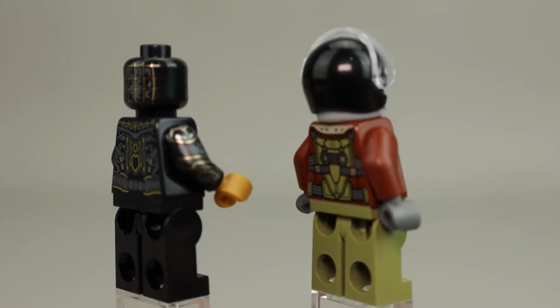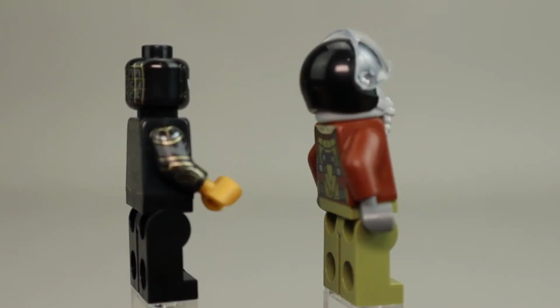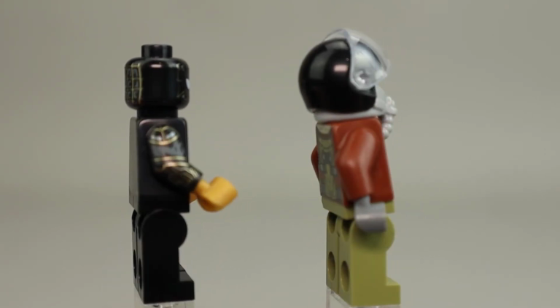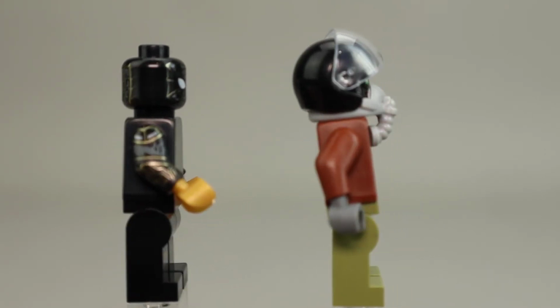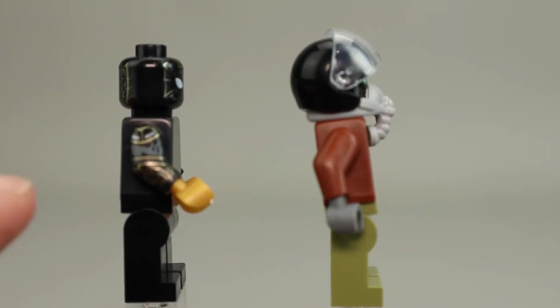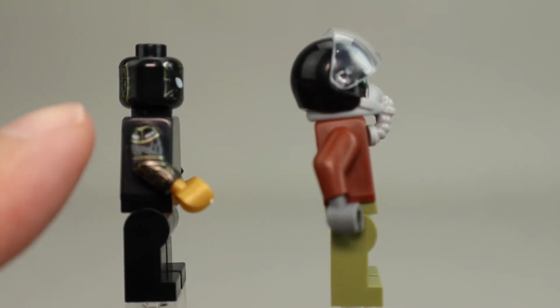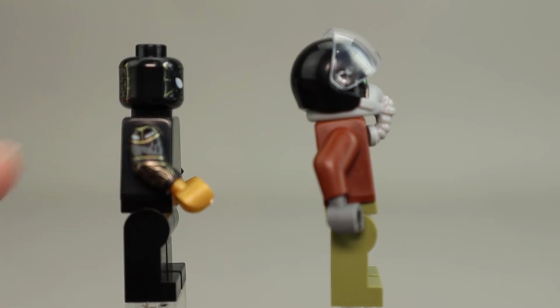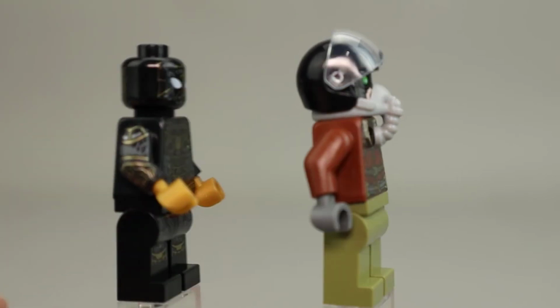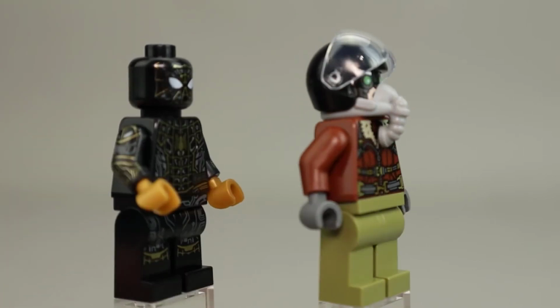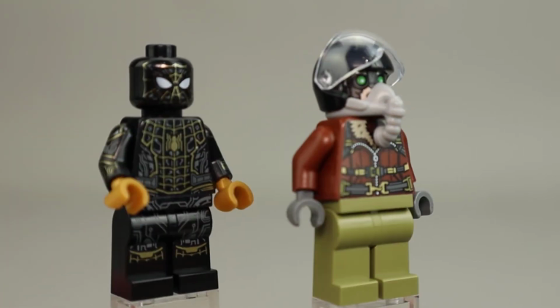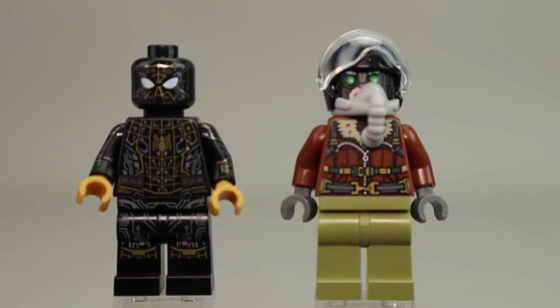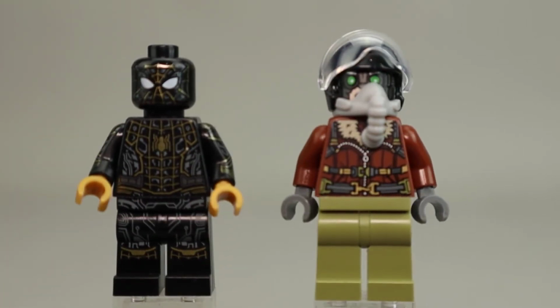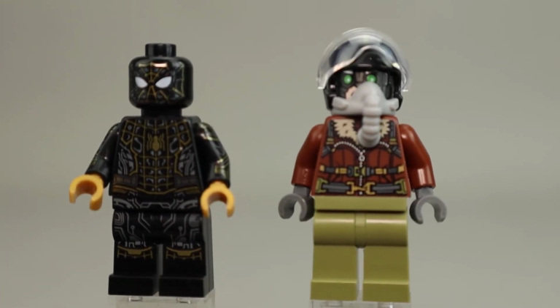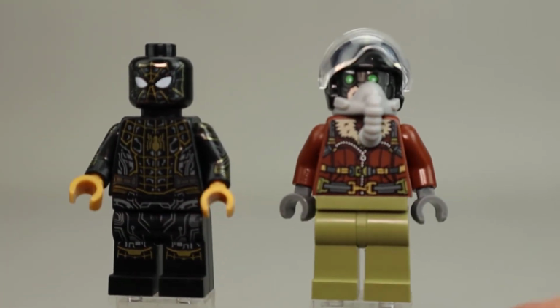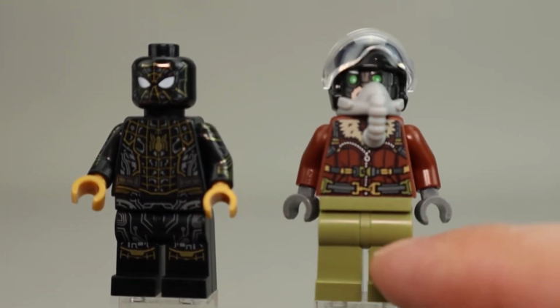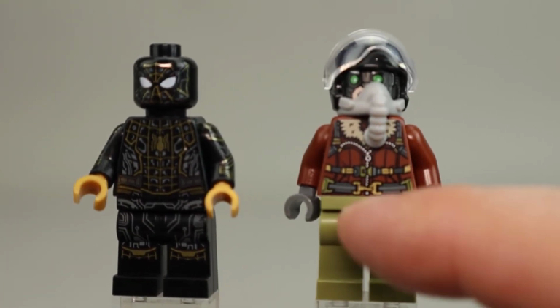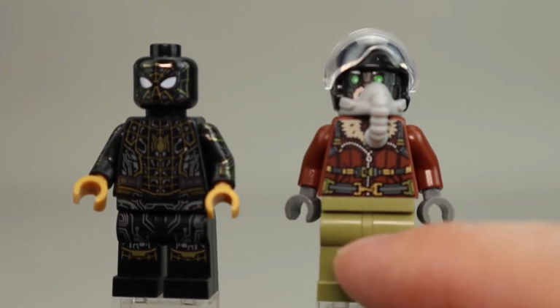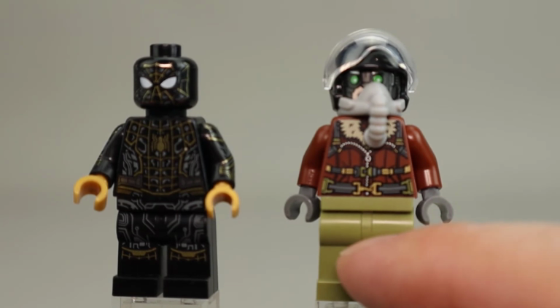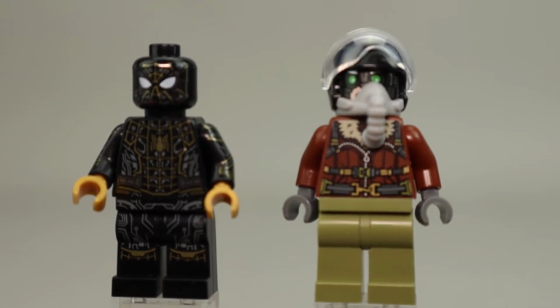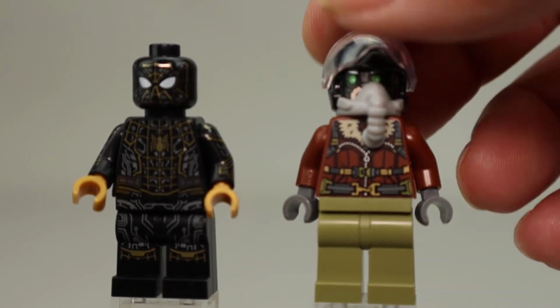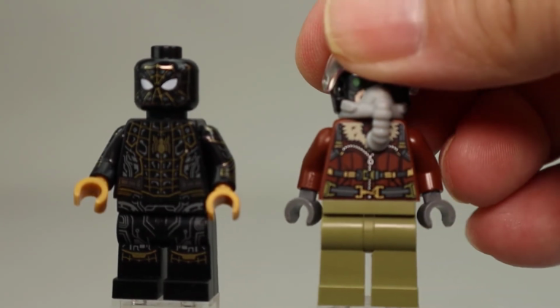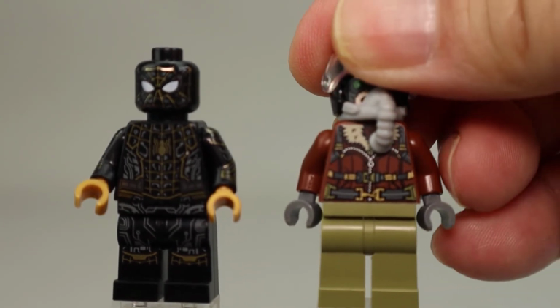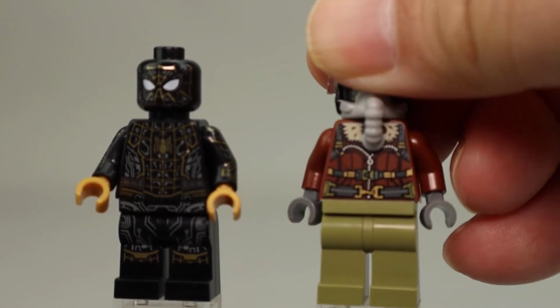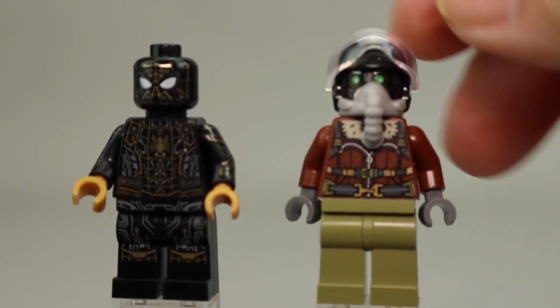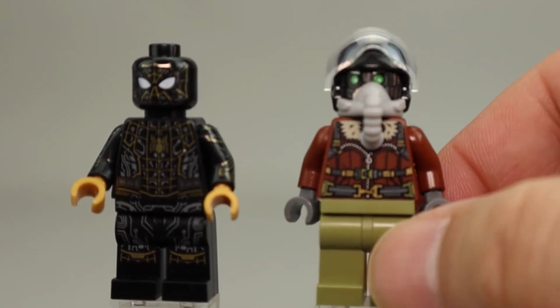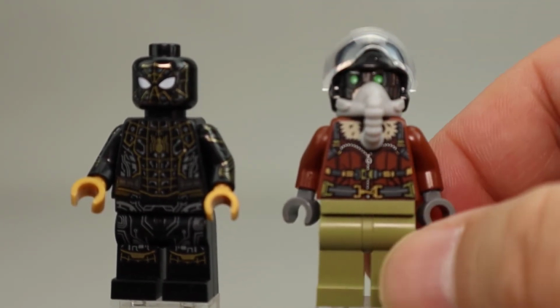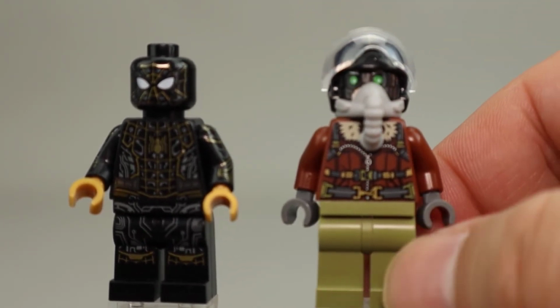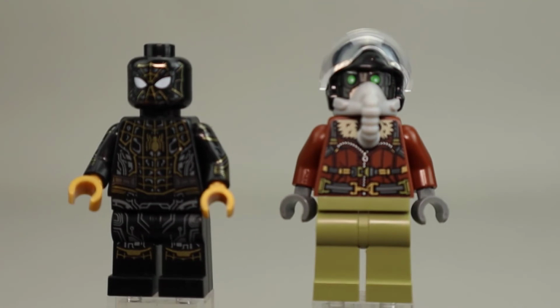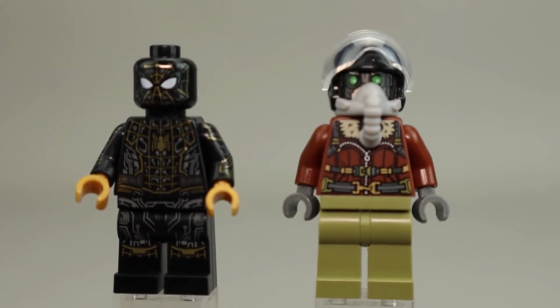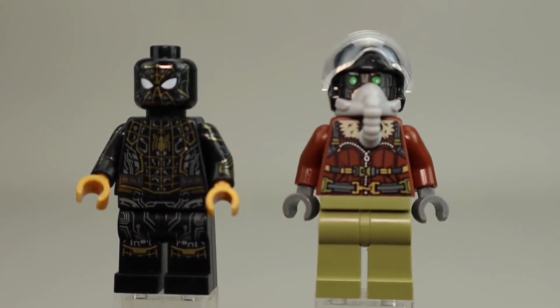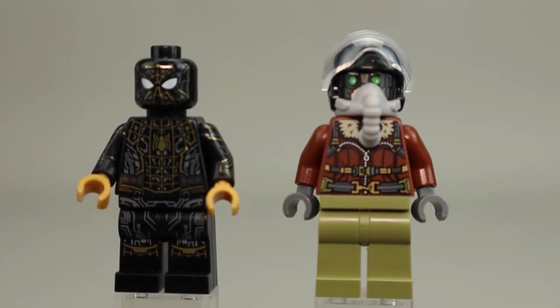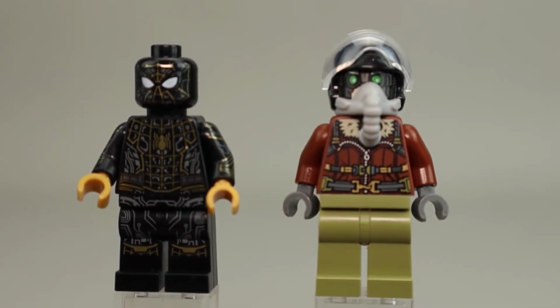Looking at the side of Spider-Man, there is arm printing. Interestingly, there is no printing at all on Vulture's legs — they're just straight olive green.